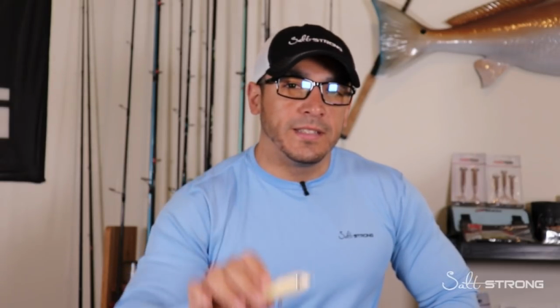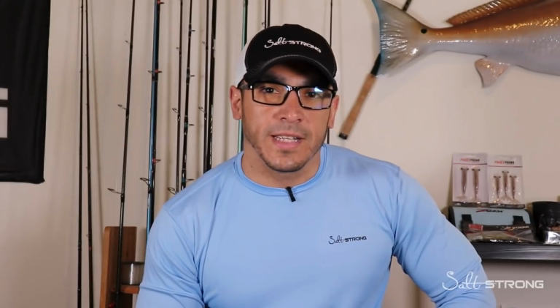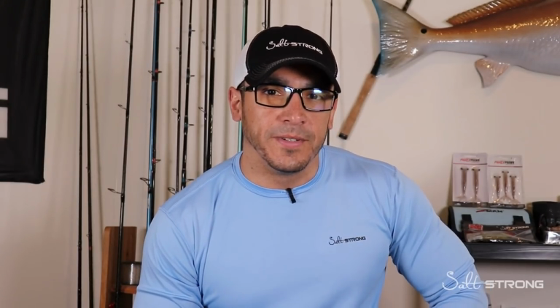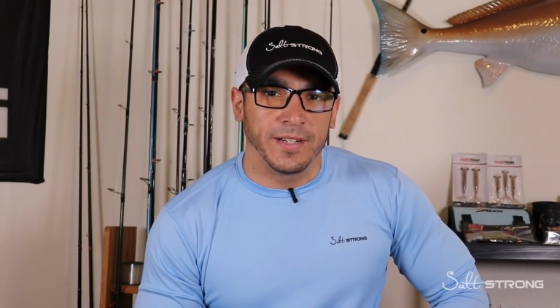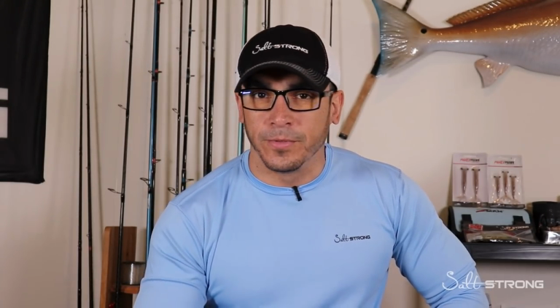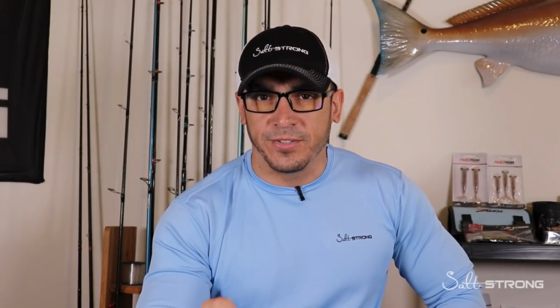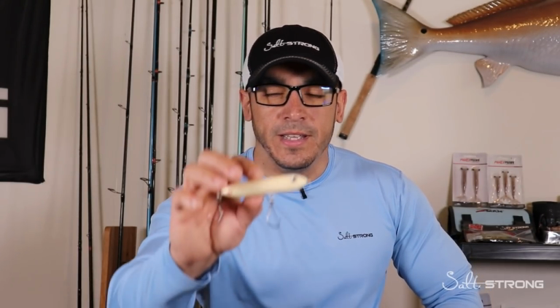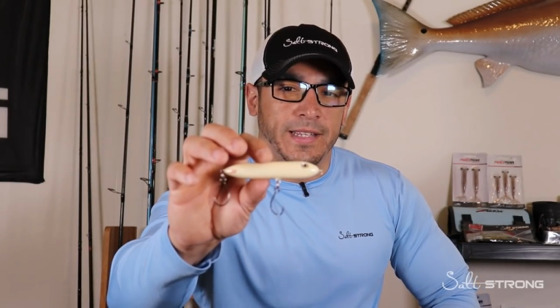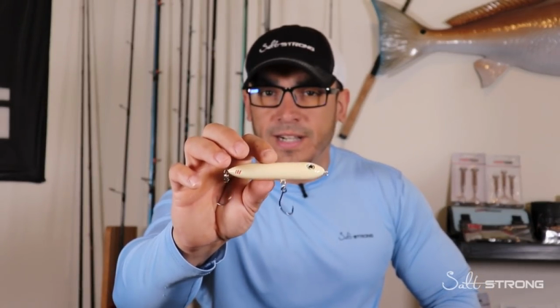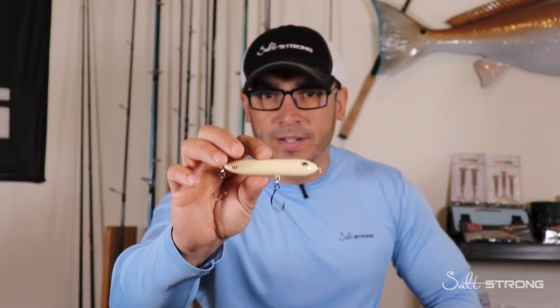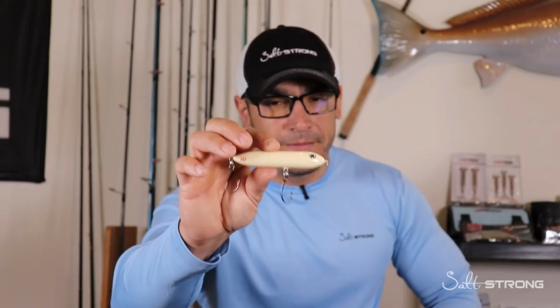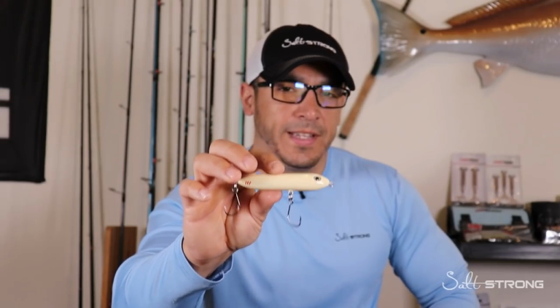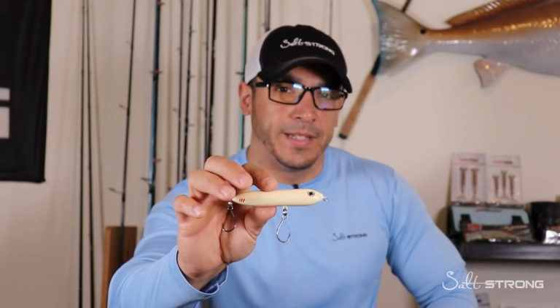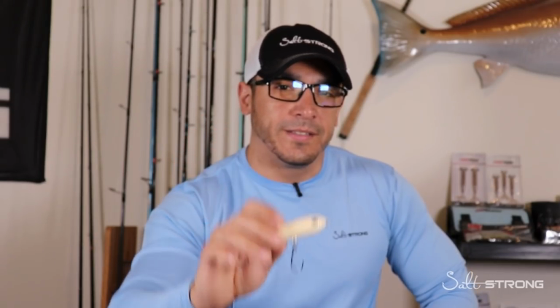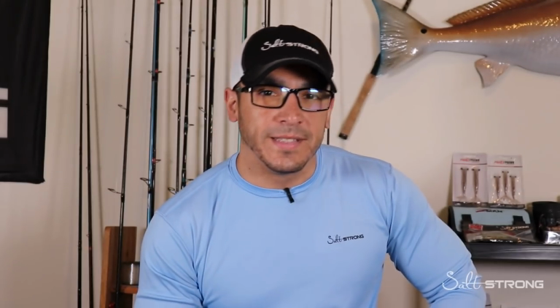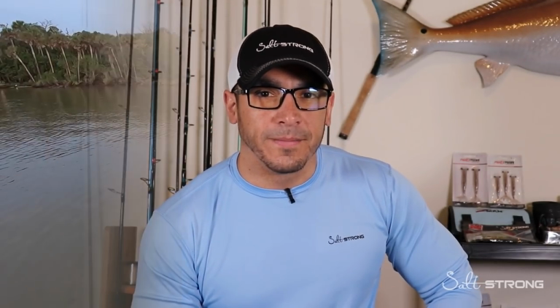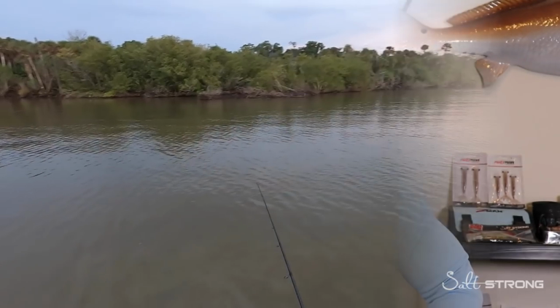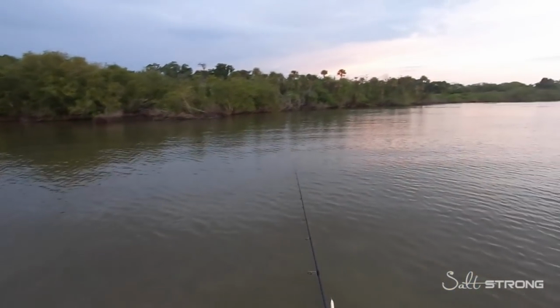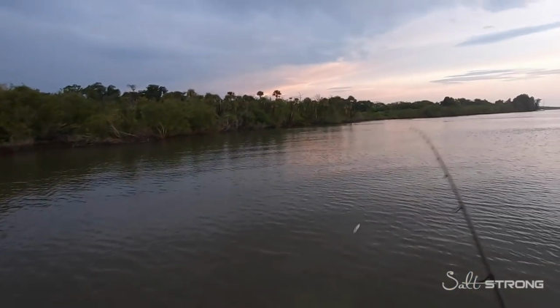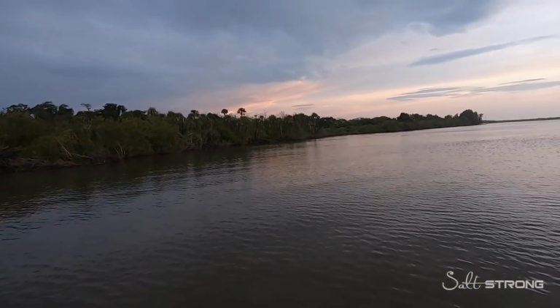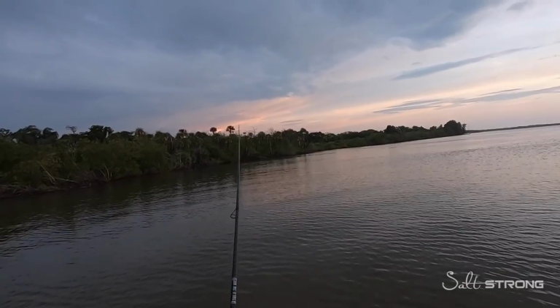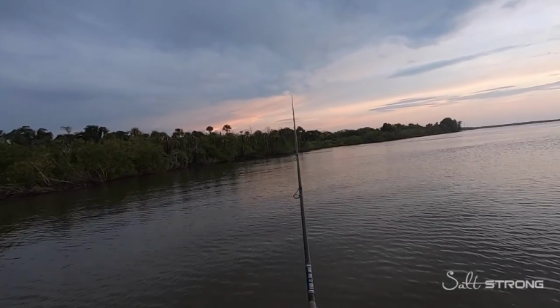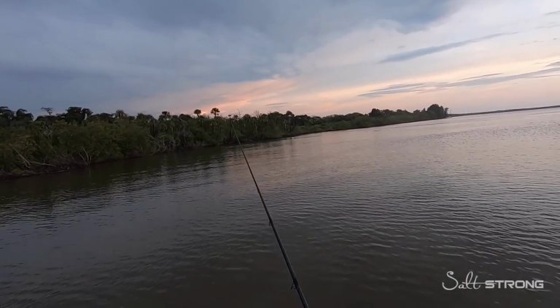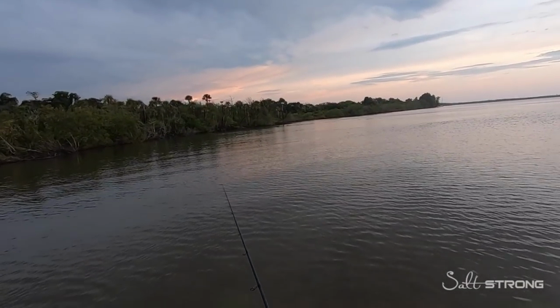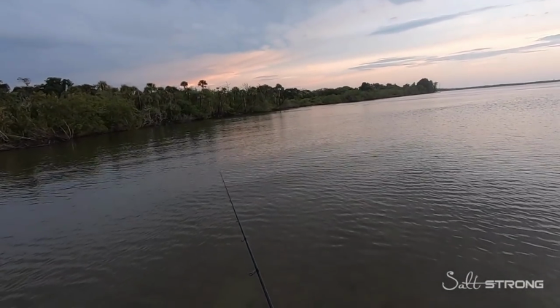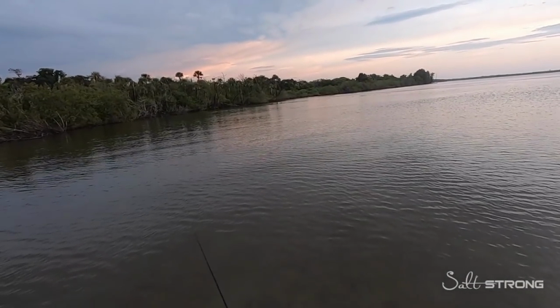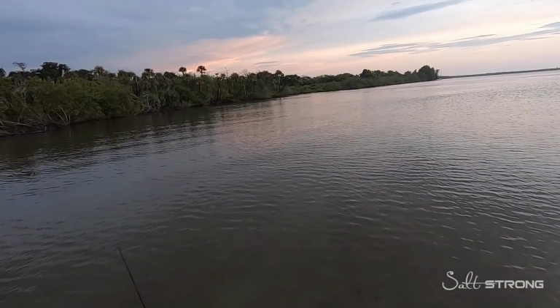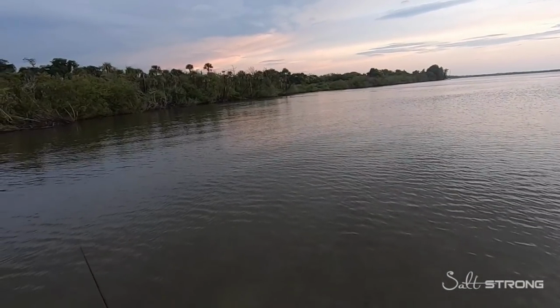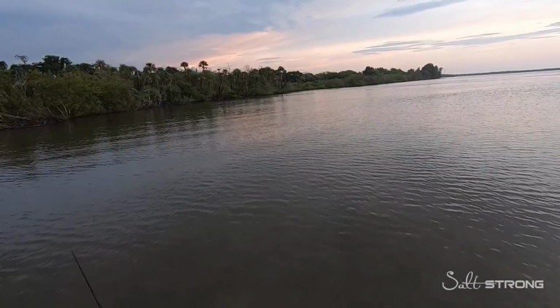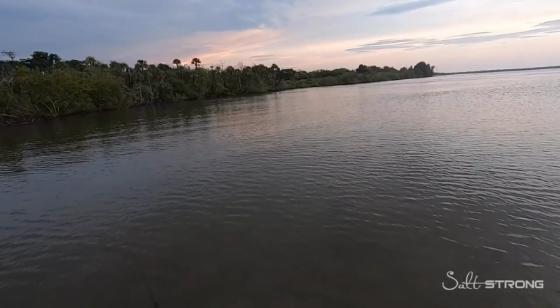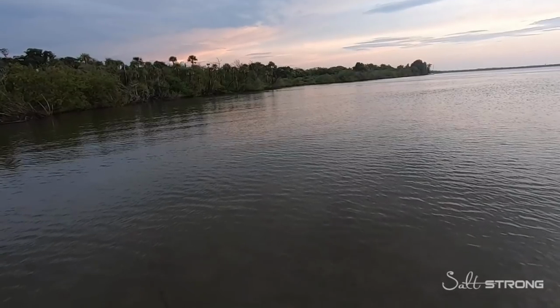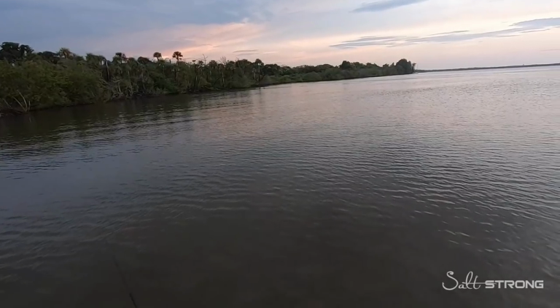Let's go ahead and take a look at this footage. I have a really nice trout that hit this topwater at the very last minute. It was a pretty long cast, and you're going to see I retrieved the lure all the way up to me — probably about 15 feet away — when I saw the wake finally come up and that fish started getting more aggressive.